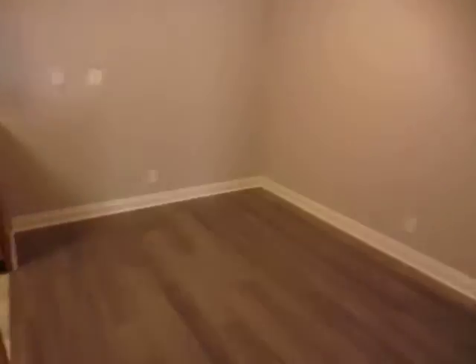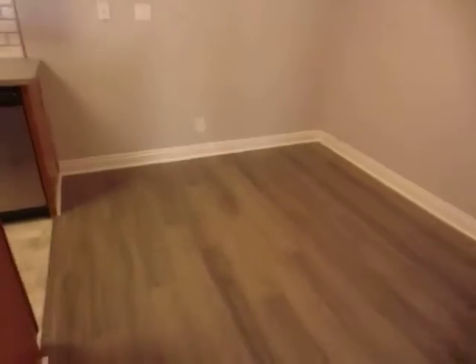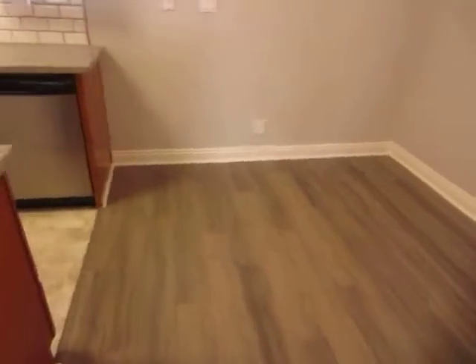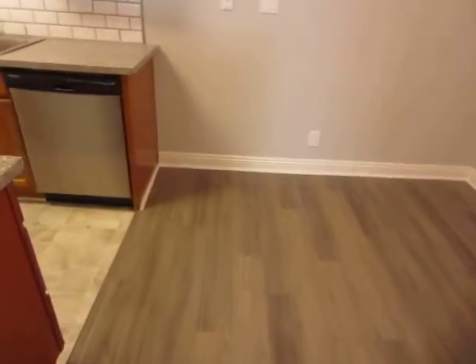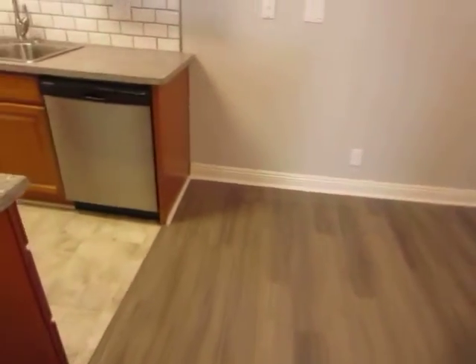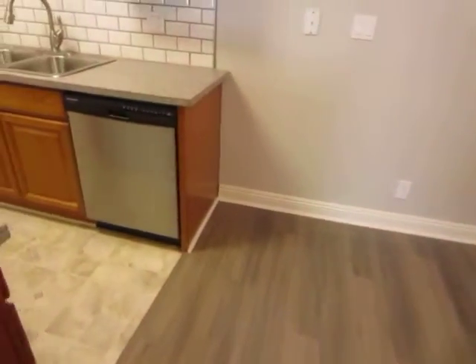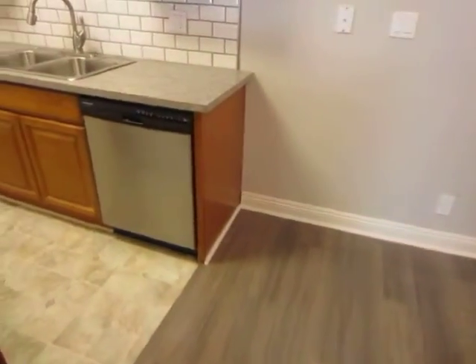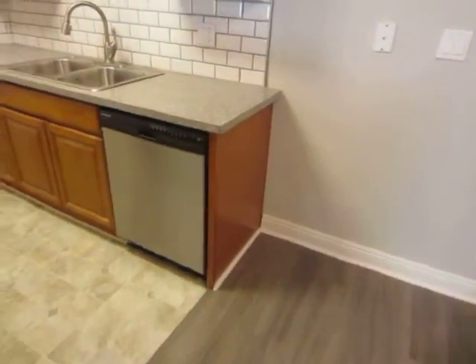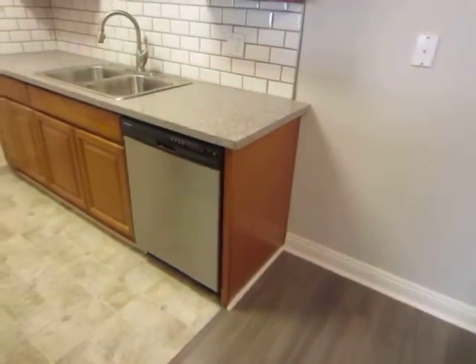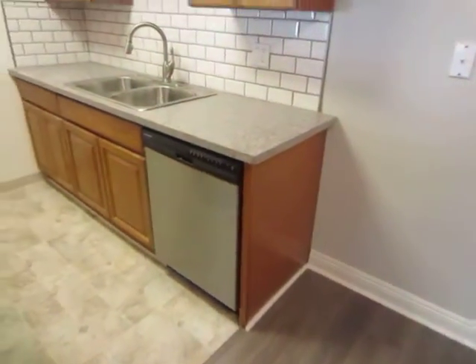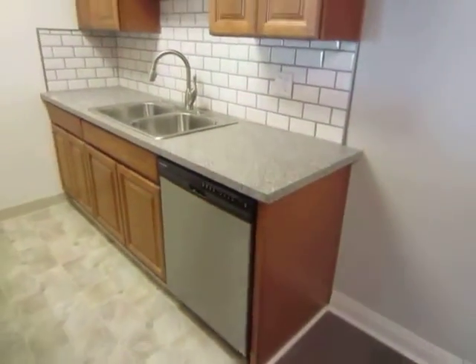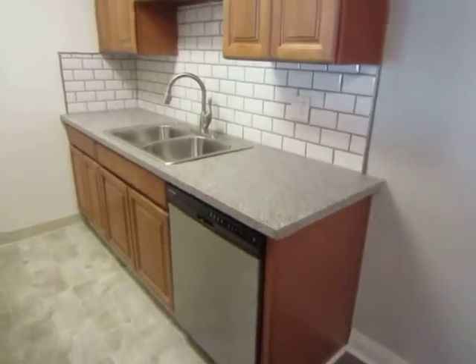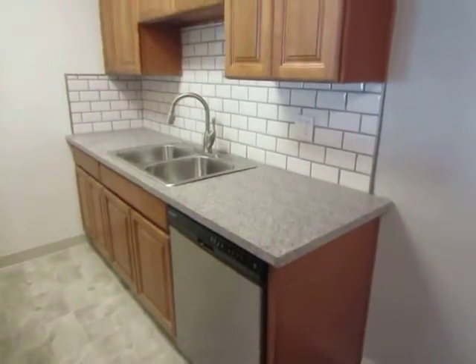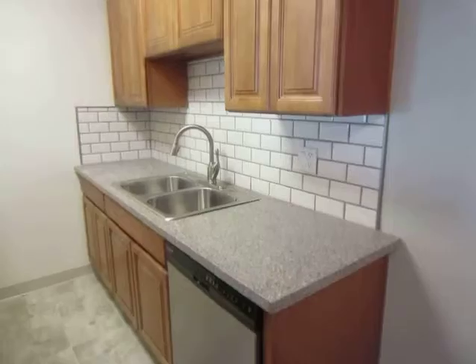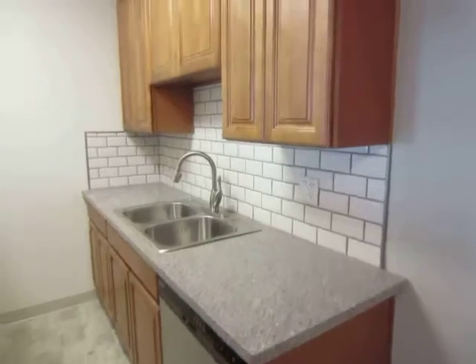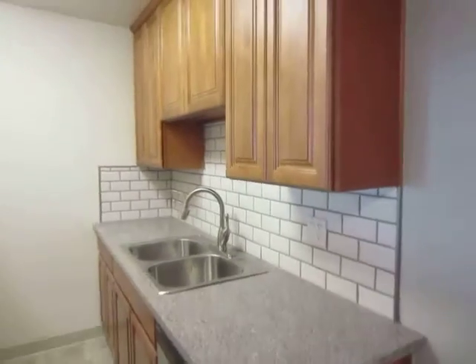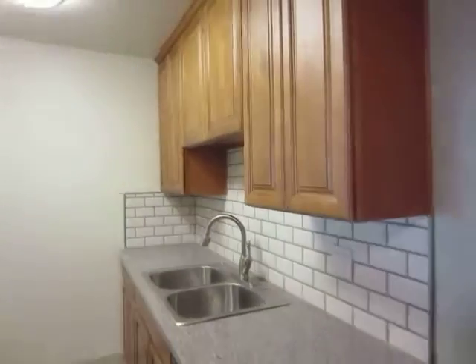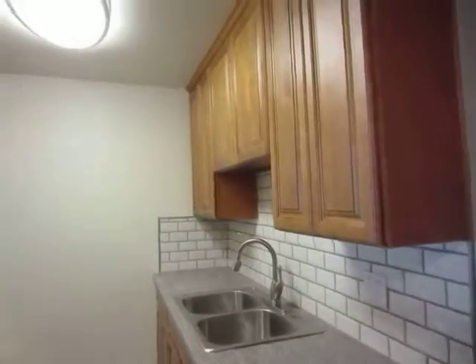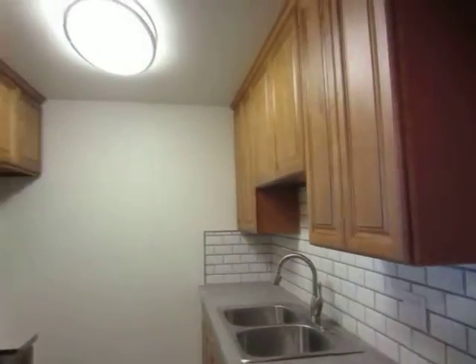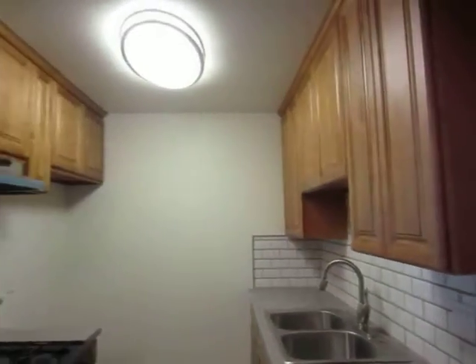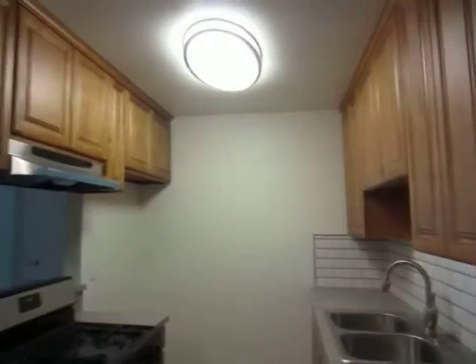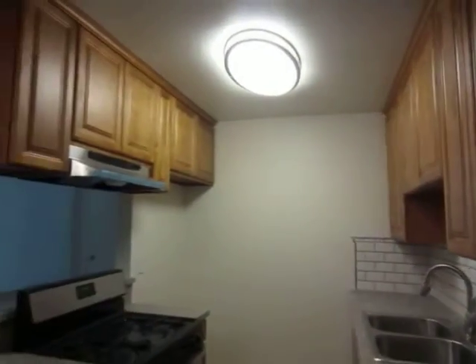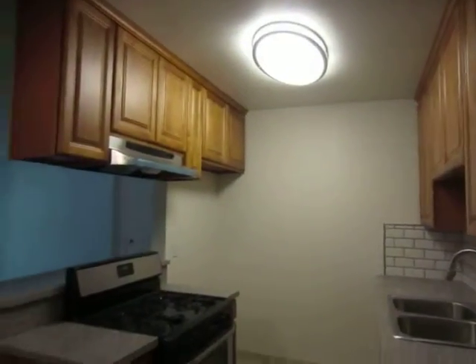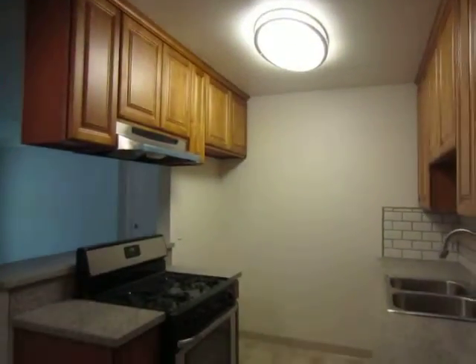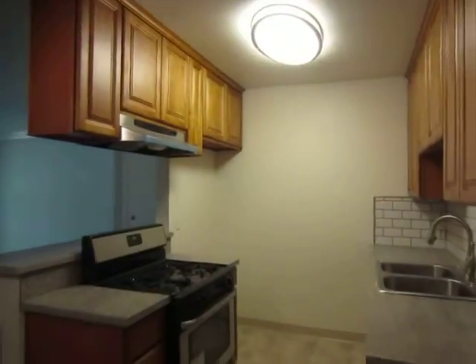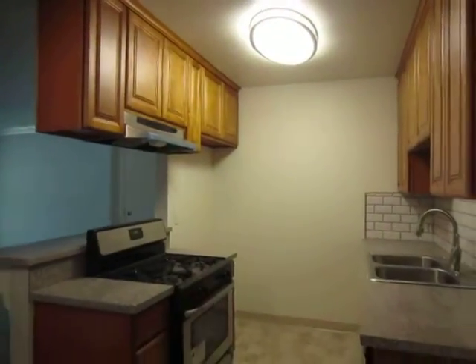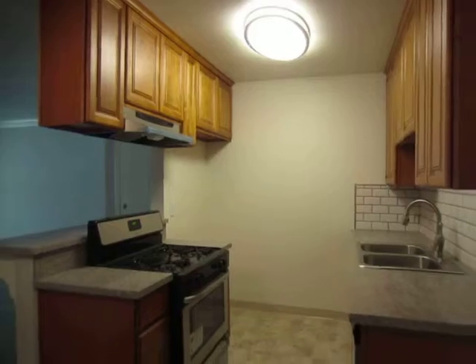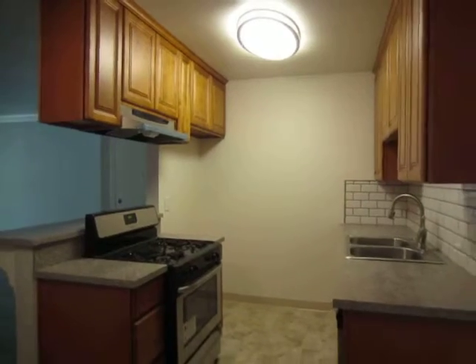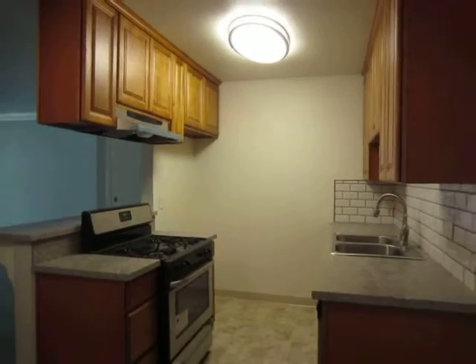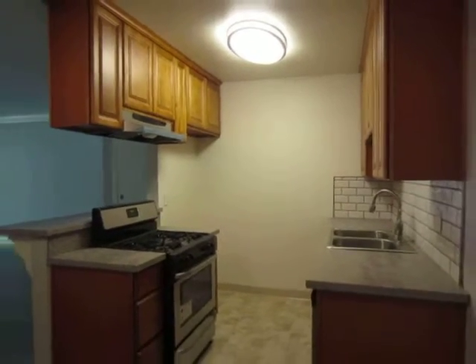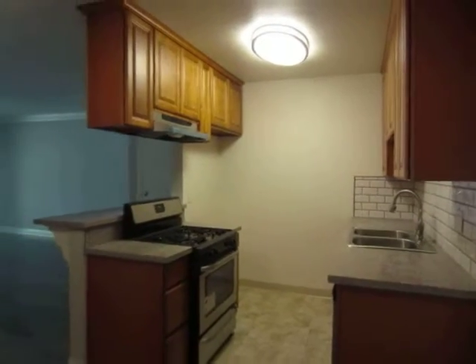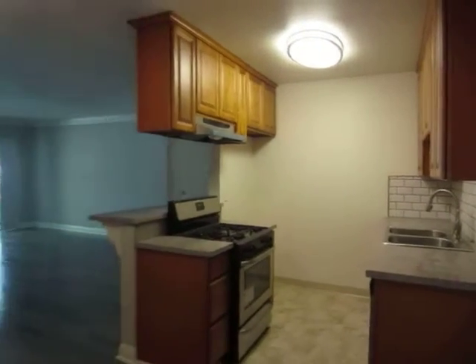The kitchen features new granite countertops, tile backsplash, new cabinets, a breakfast bar, and a stainless steel oven and dishwasher.